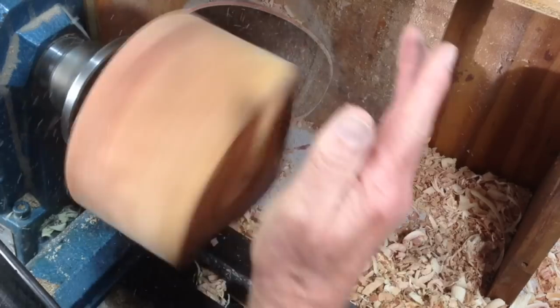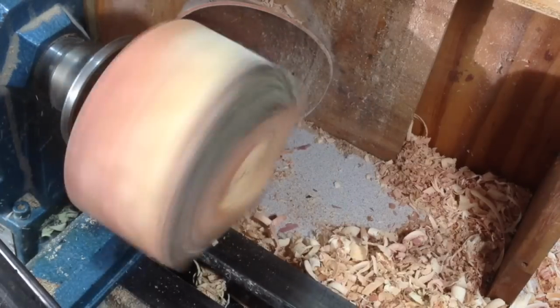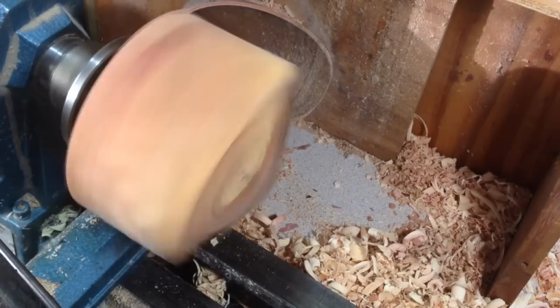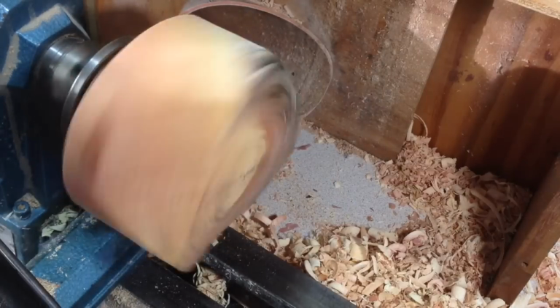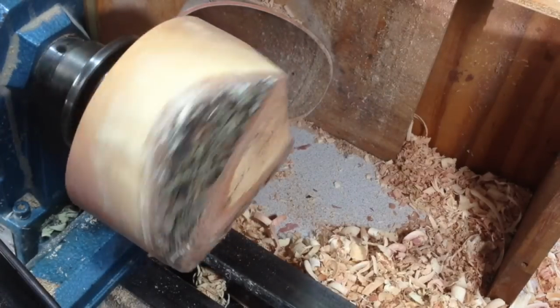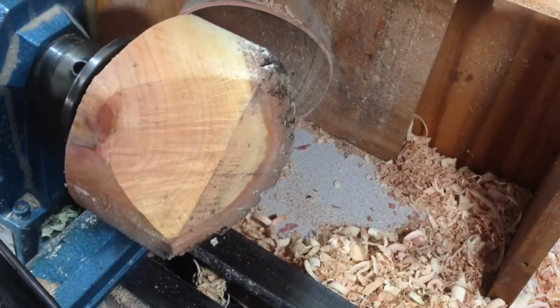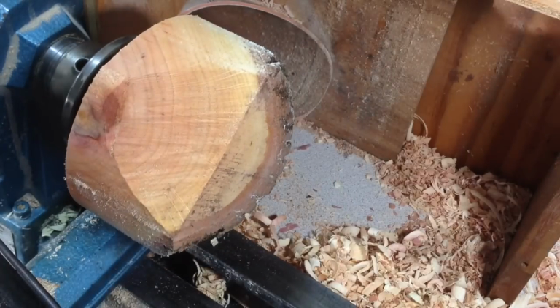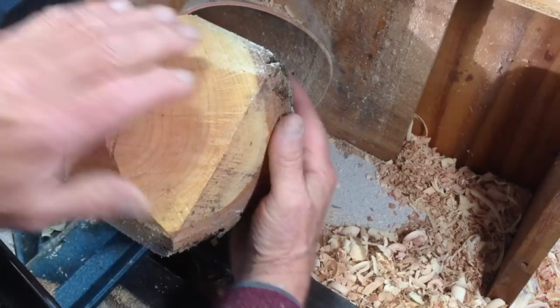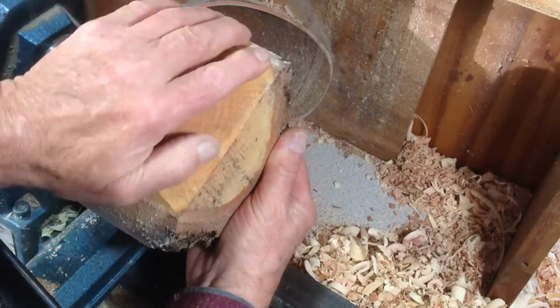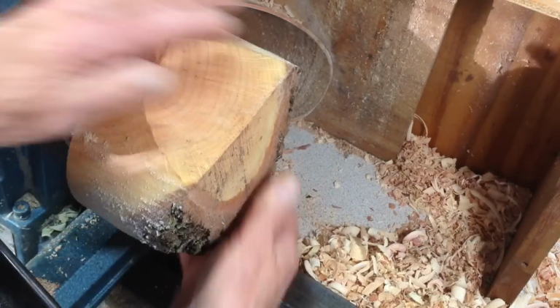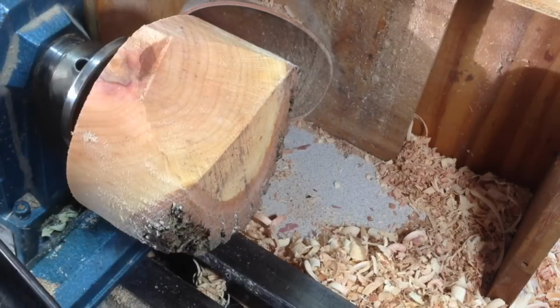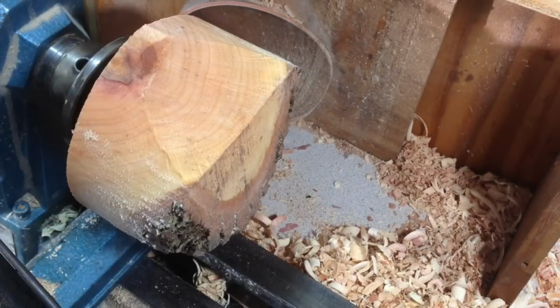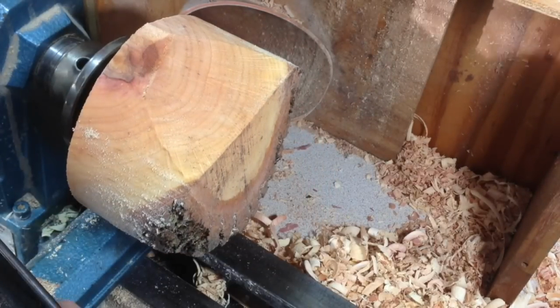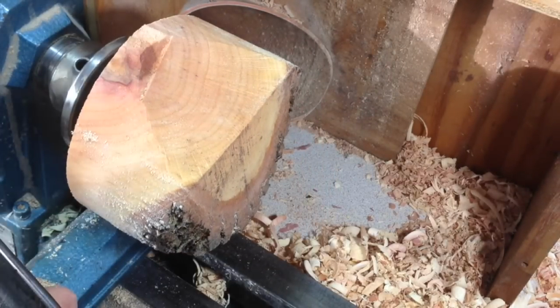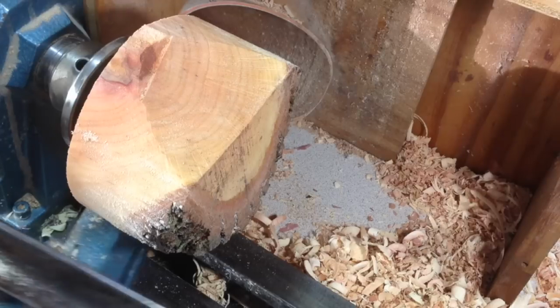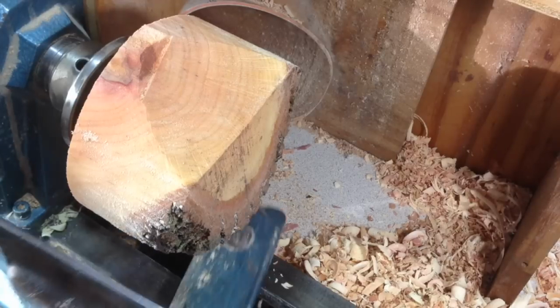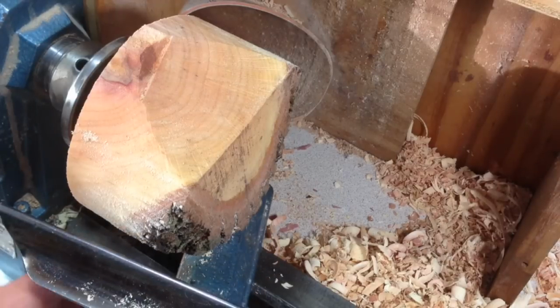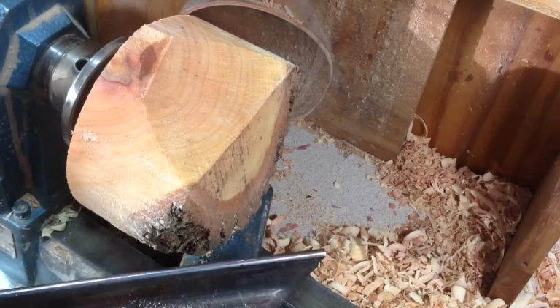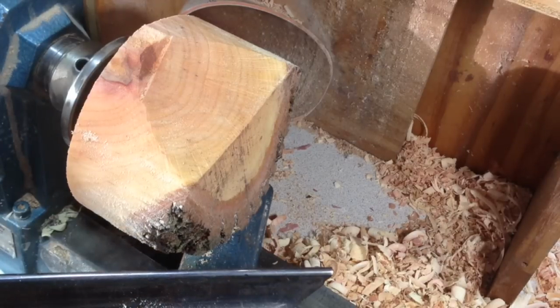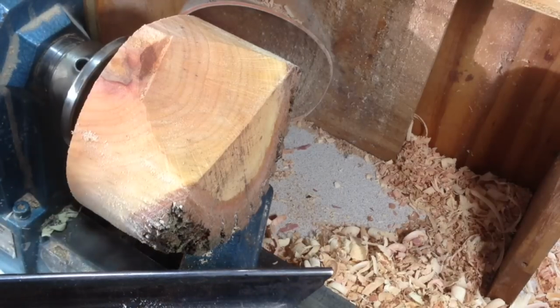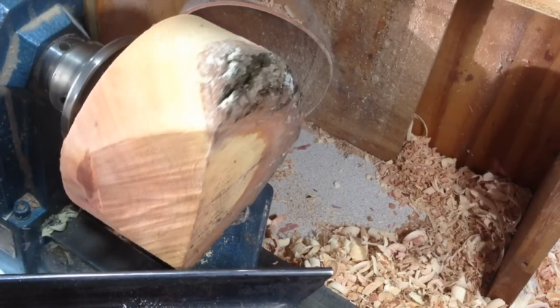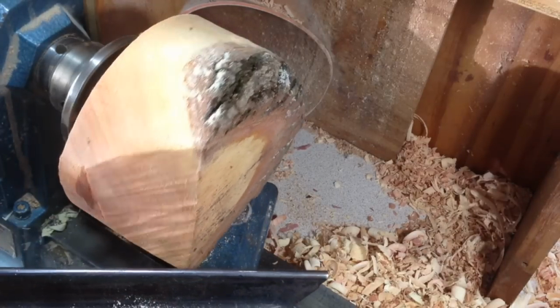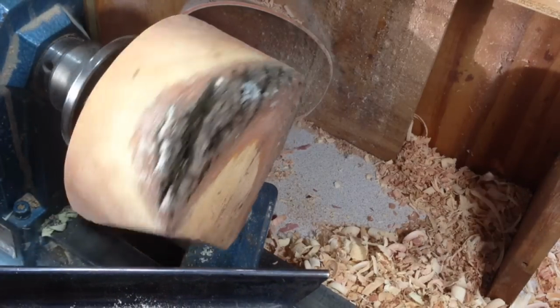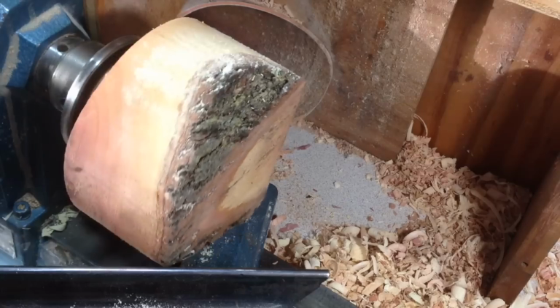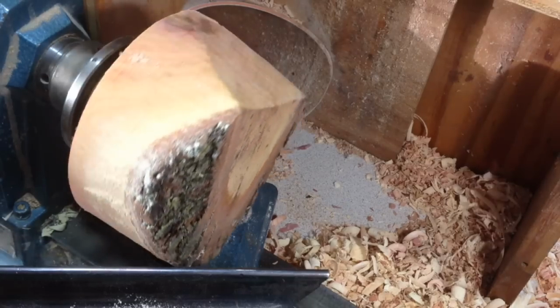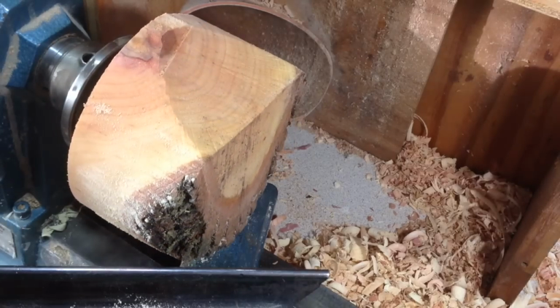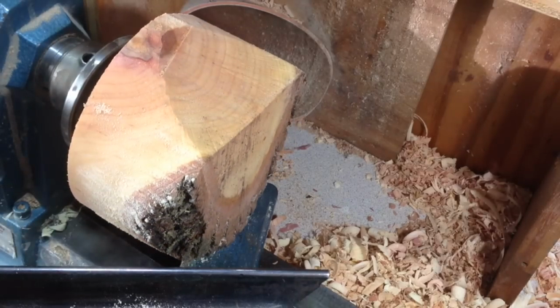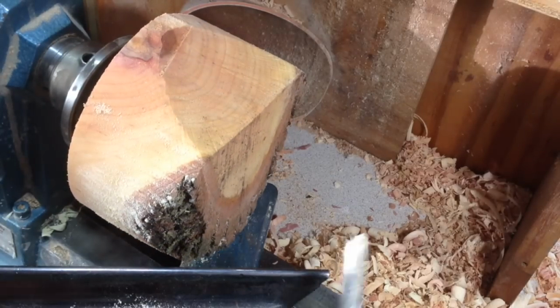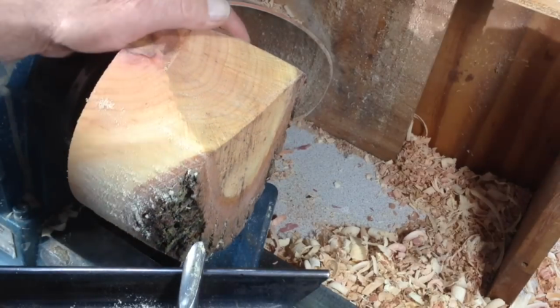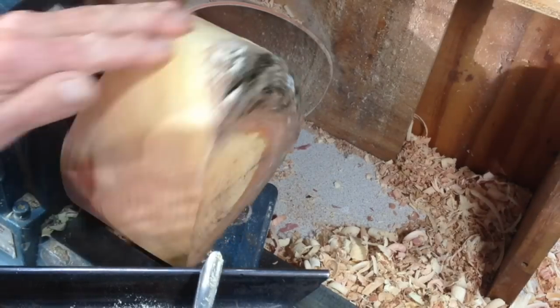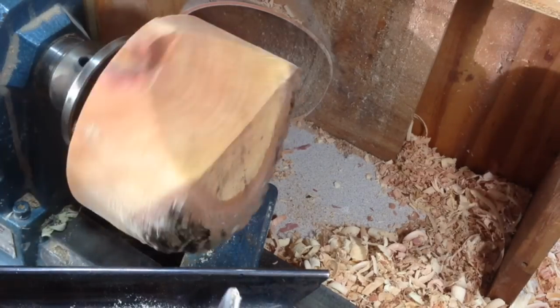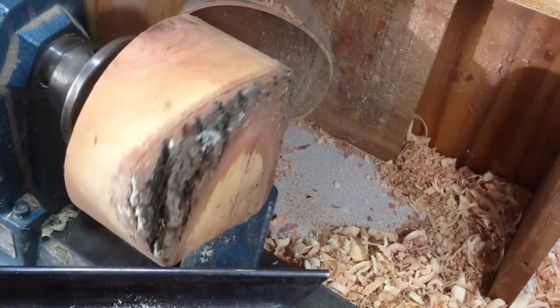Get the lathe to work. Just make sure it's on. And as usual I will rough this down on the outside with a half inch spindle gouge — an old half inch spindle gouge.